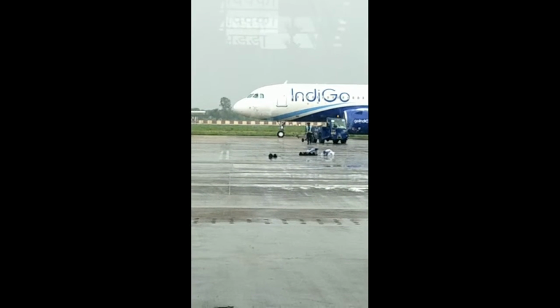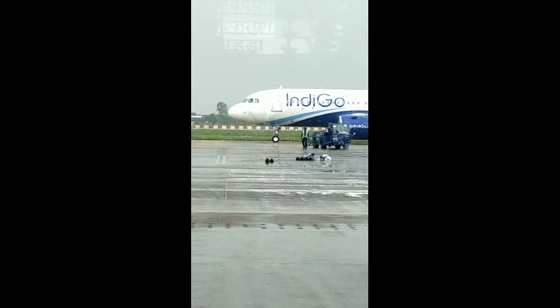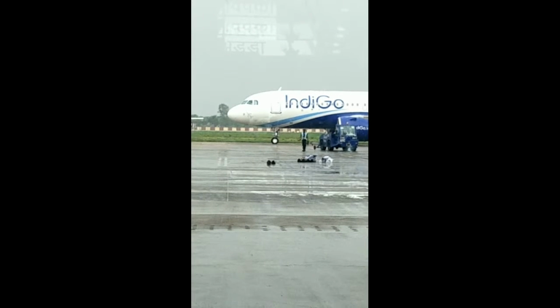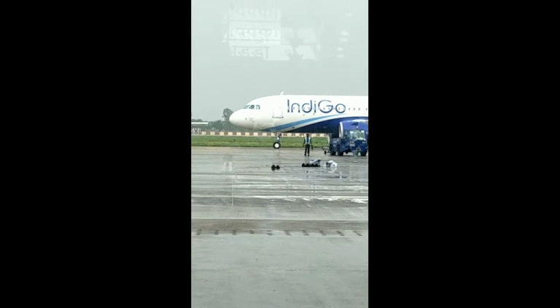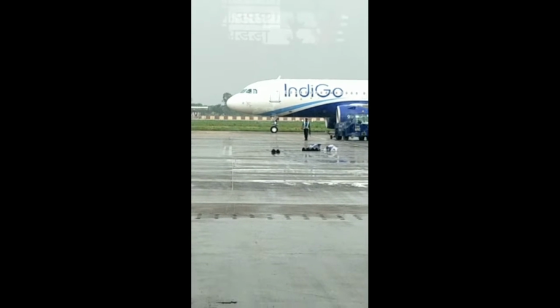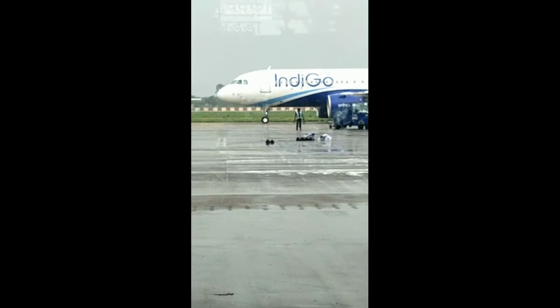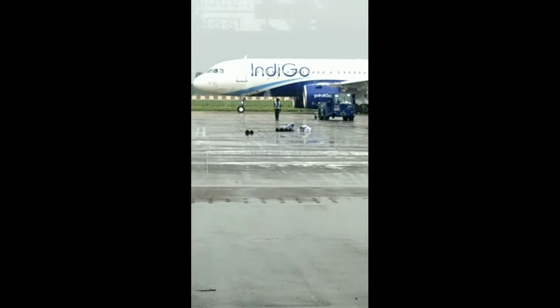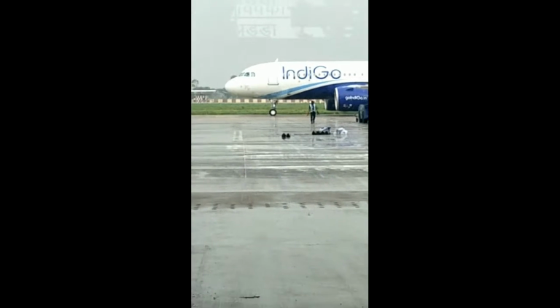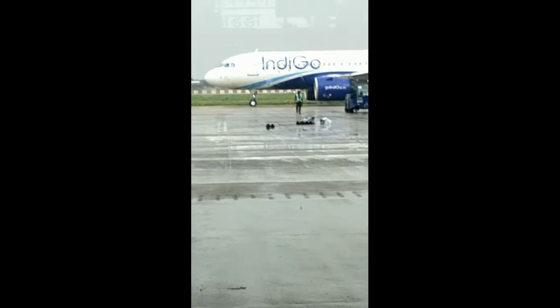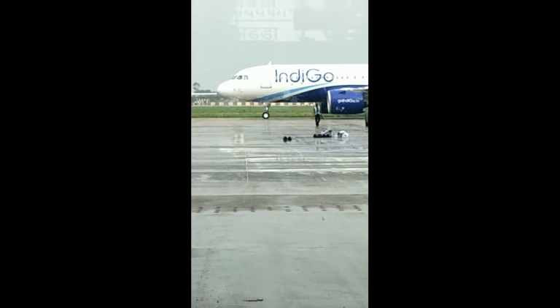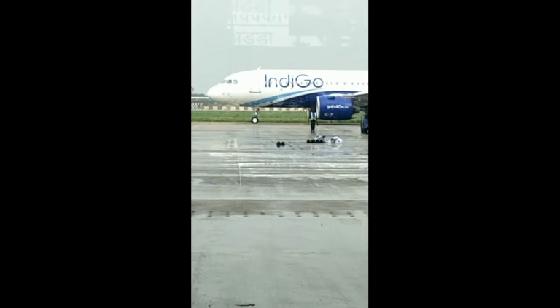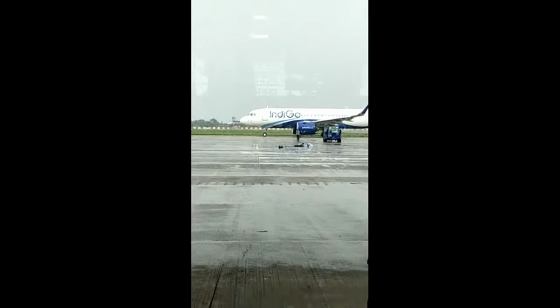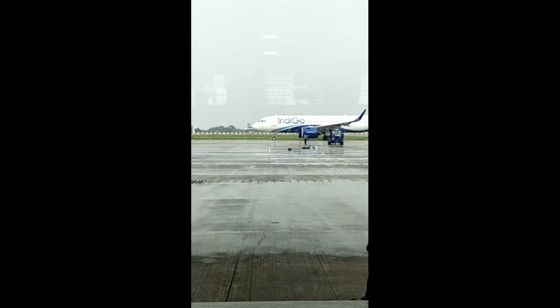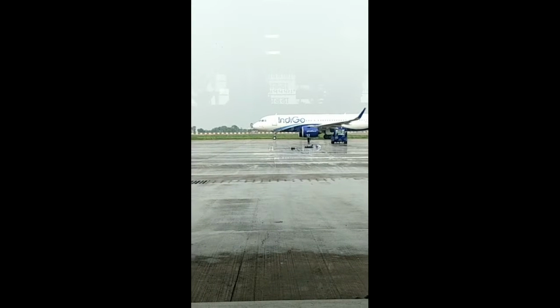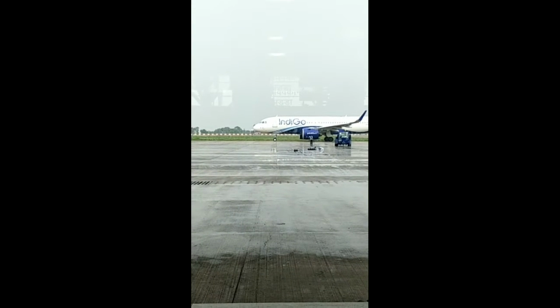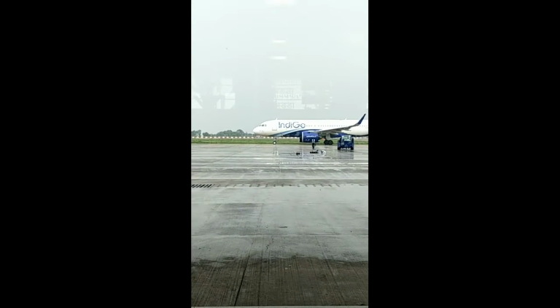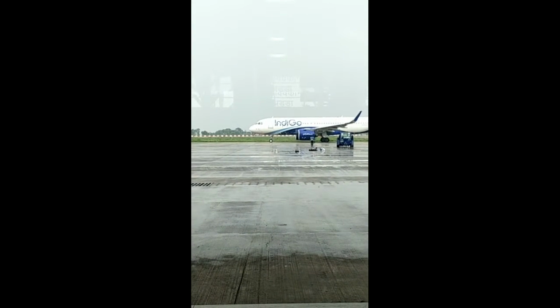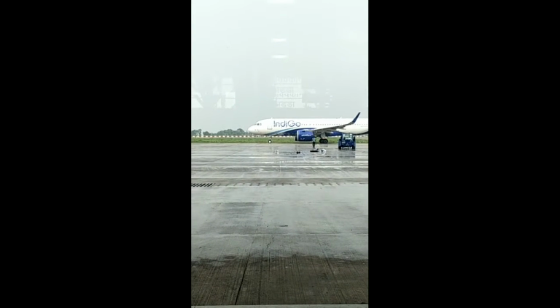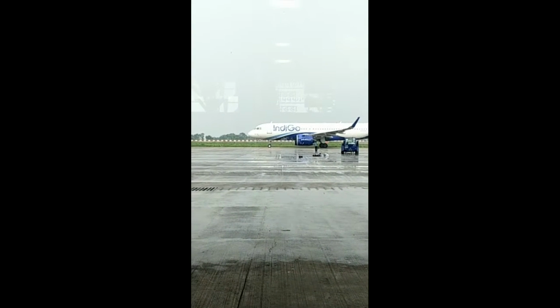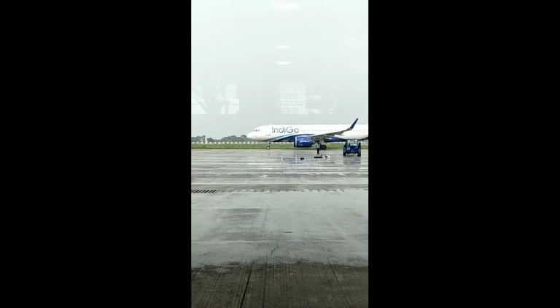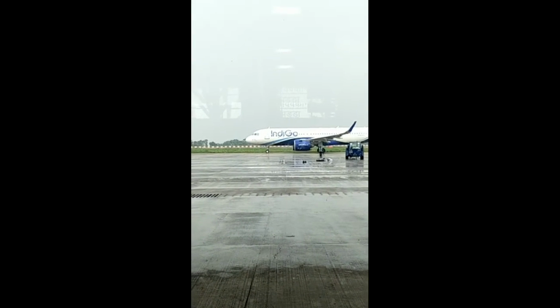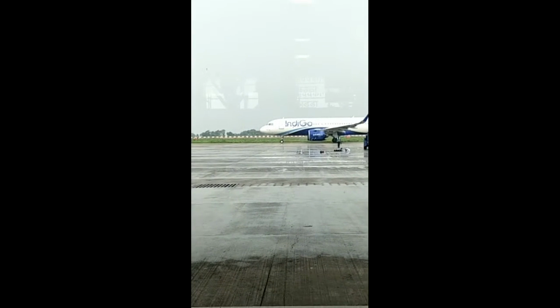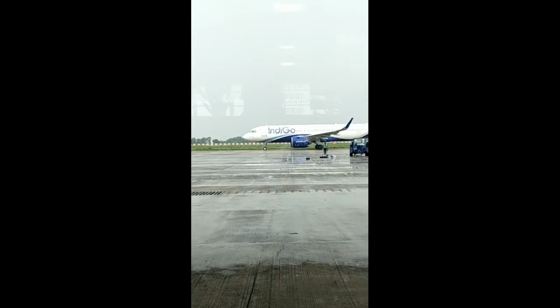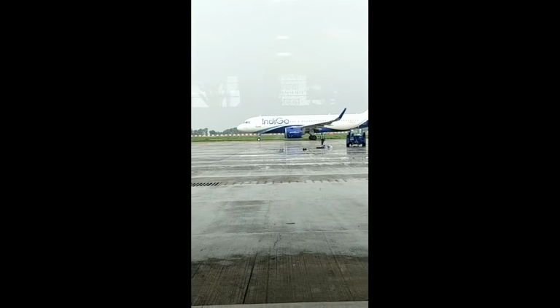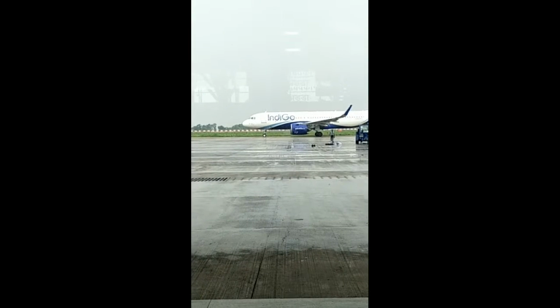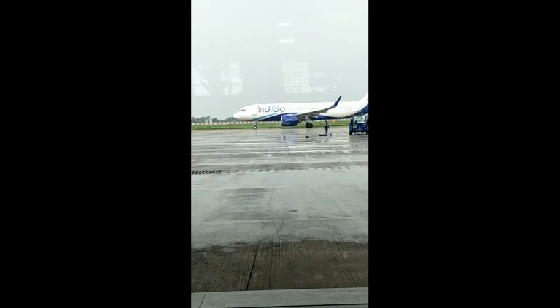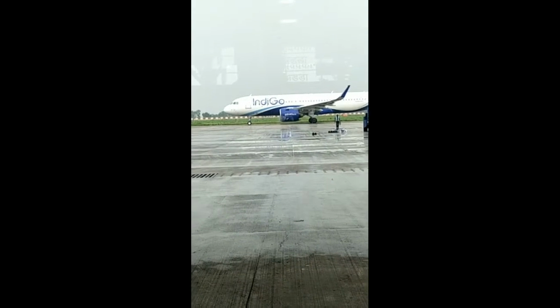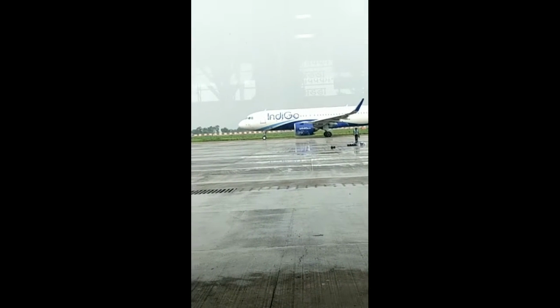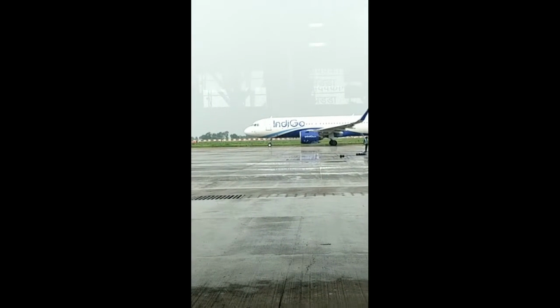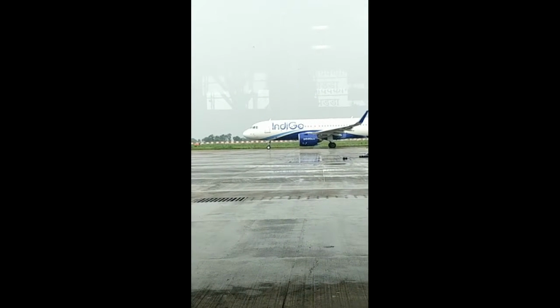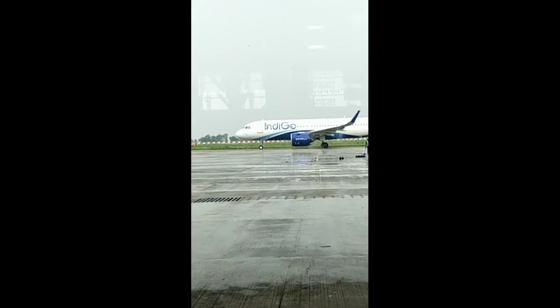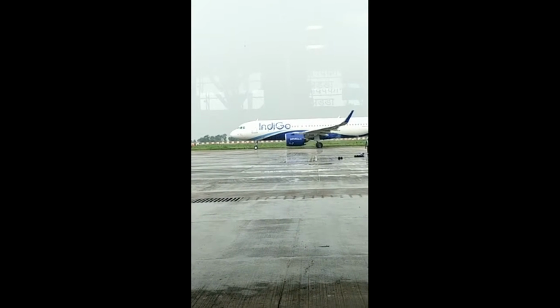Now you can see the flight is ready to fly. There was a crane pushing the aircraft from behind. You must be surprised to know that aircraft cannot go in reverse — they can only go forward.